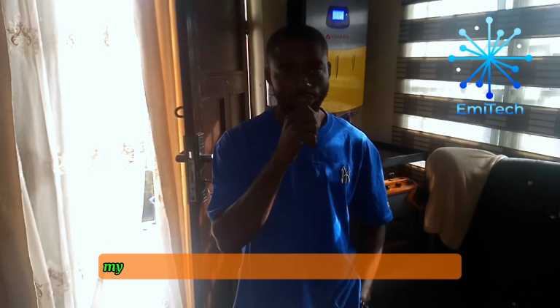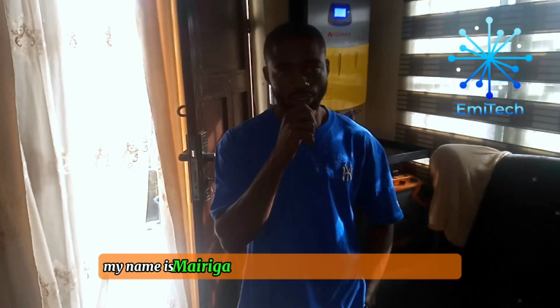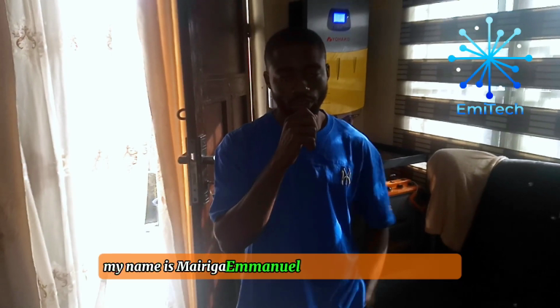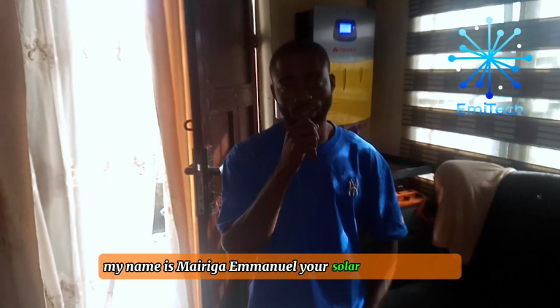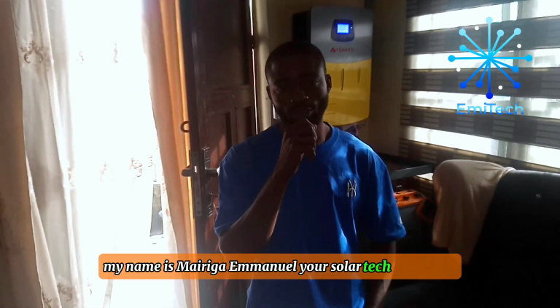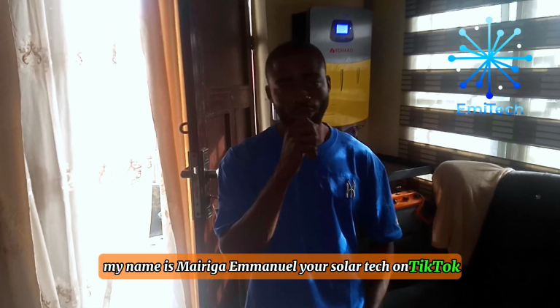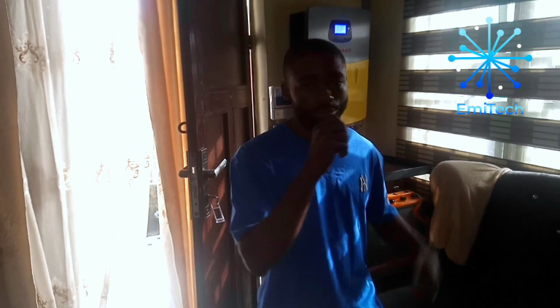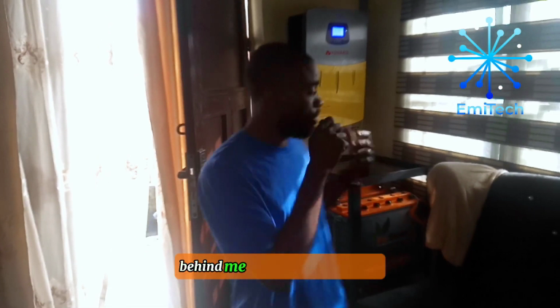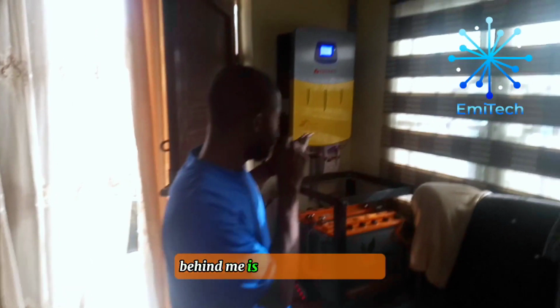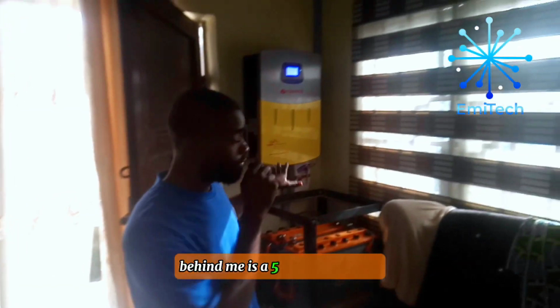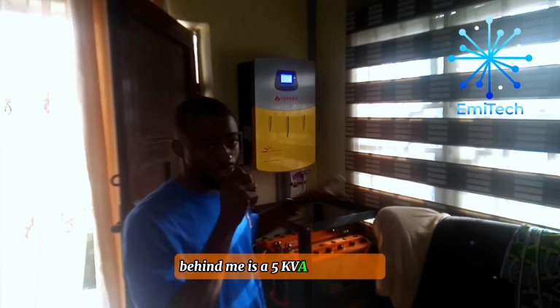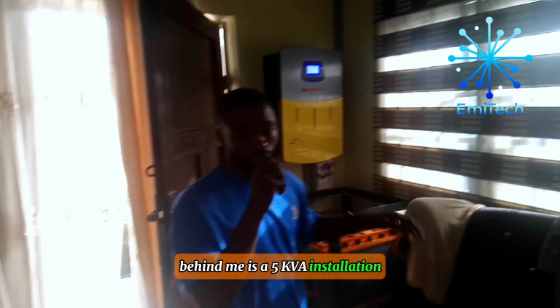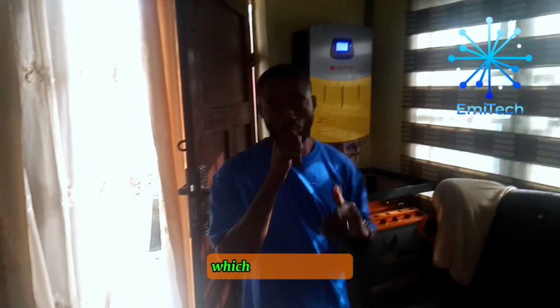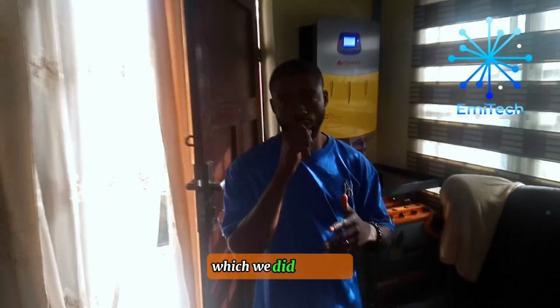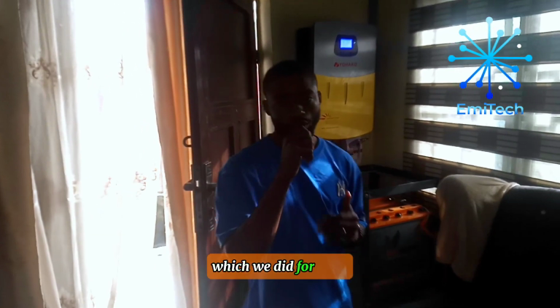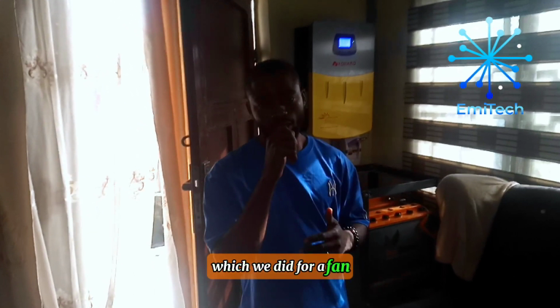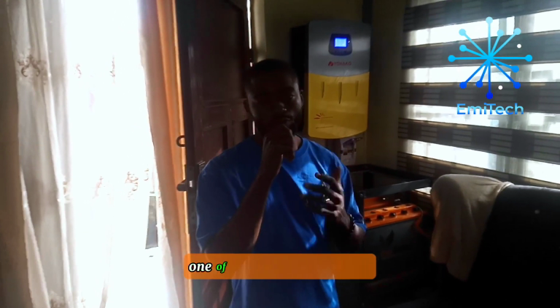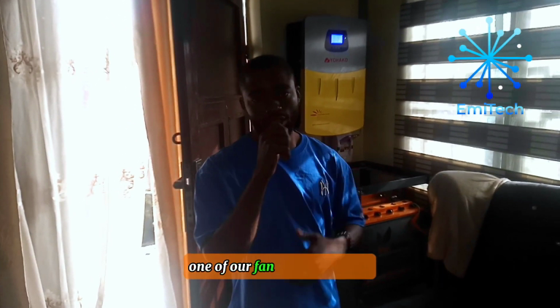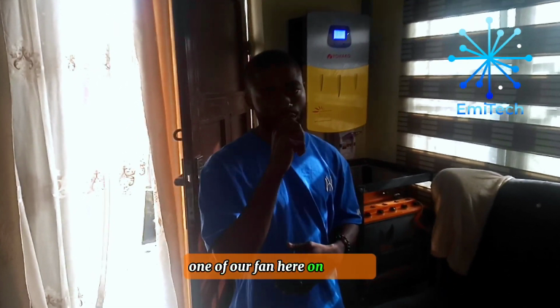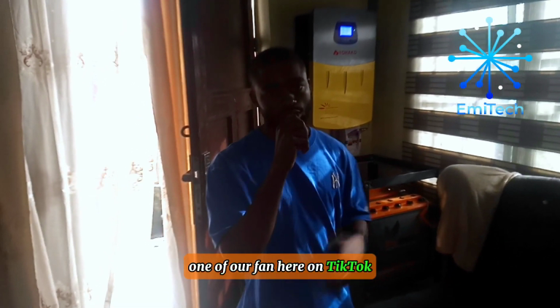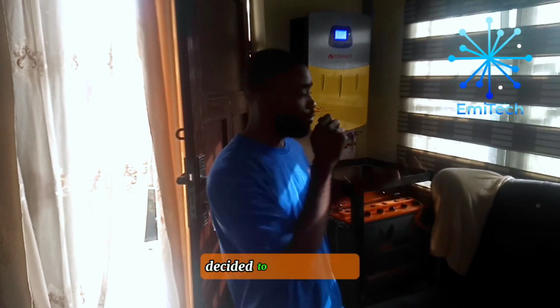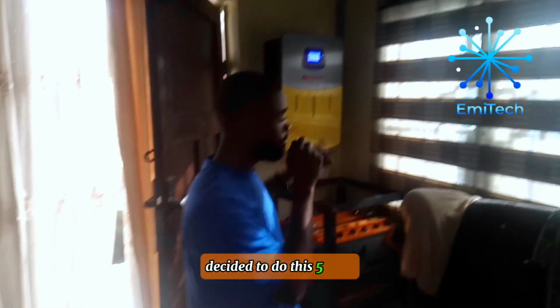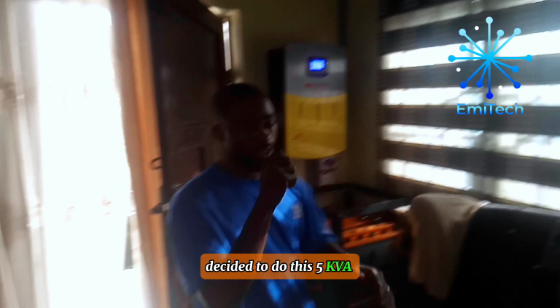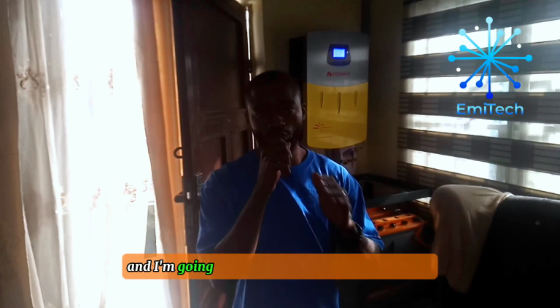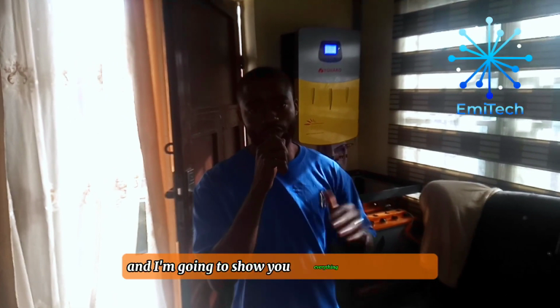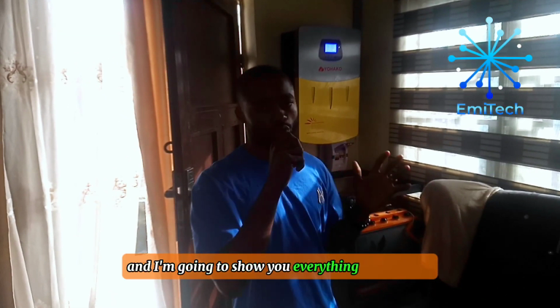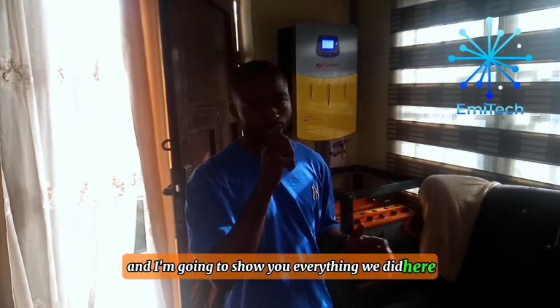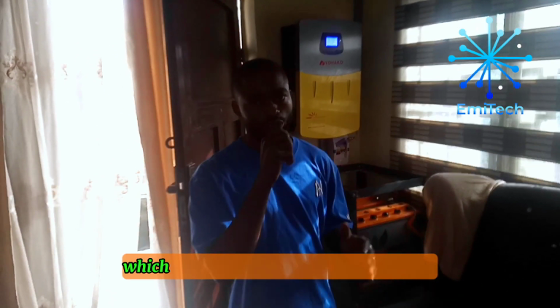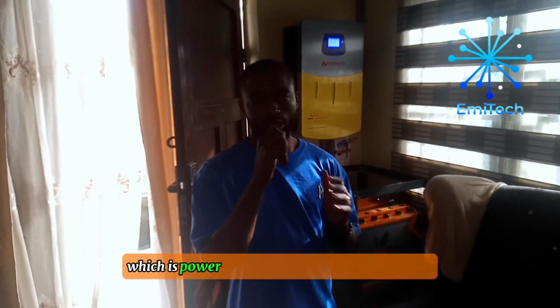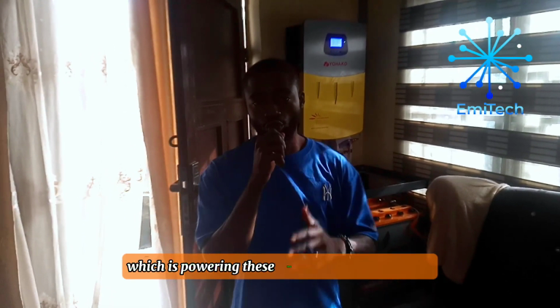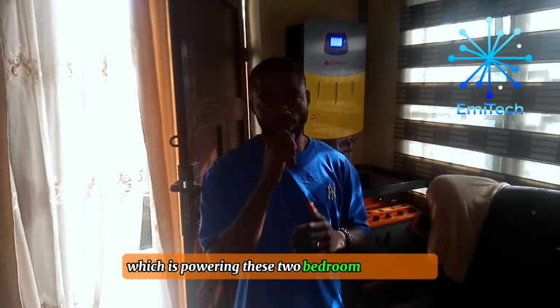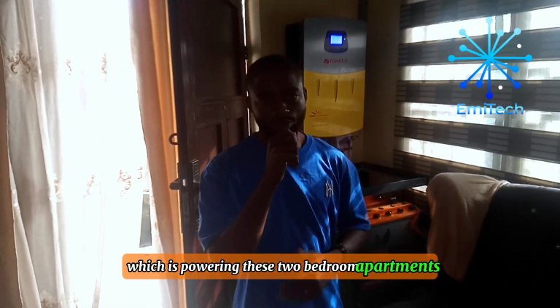My name is Mirigai Manra, the solar tech on TikTok. Behind me is the 5KV installation which we did for the fan. One of our fans here on TikTok decided to do this 5KV and I'm going to show you everything we did here, which is powering these two bedroom apartments.